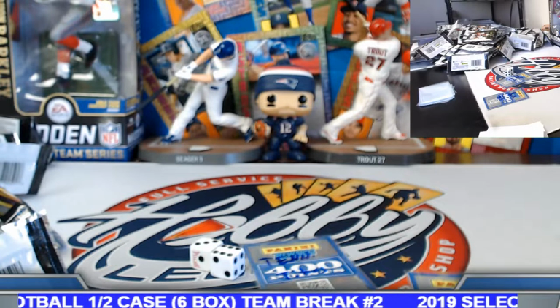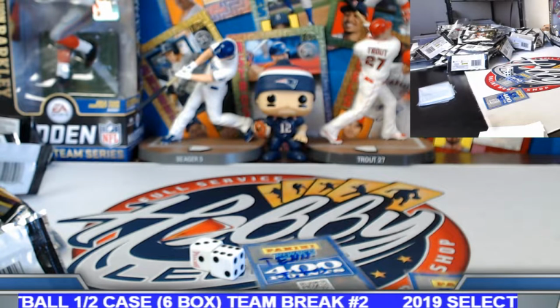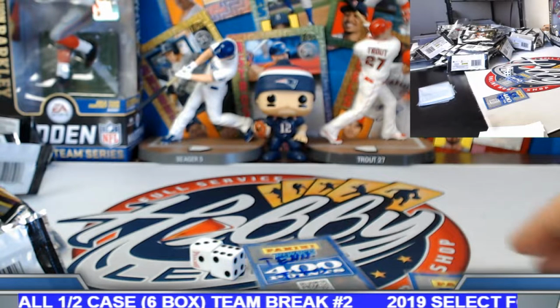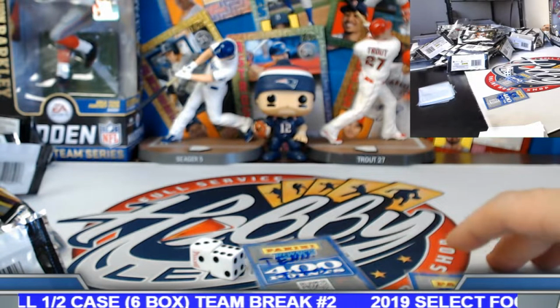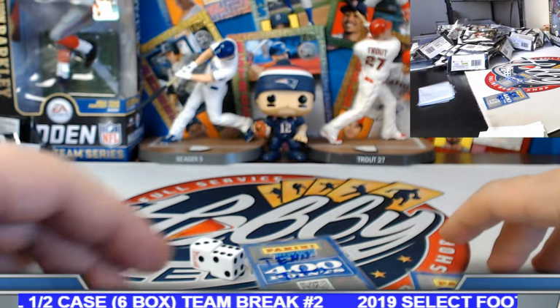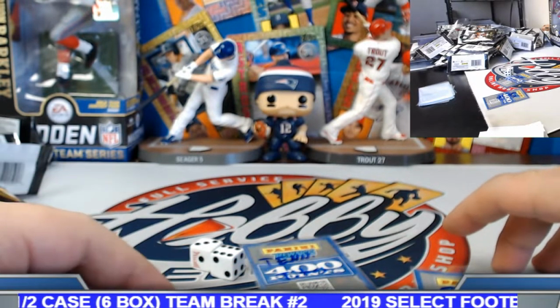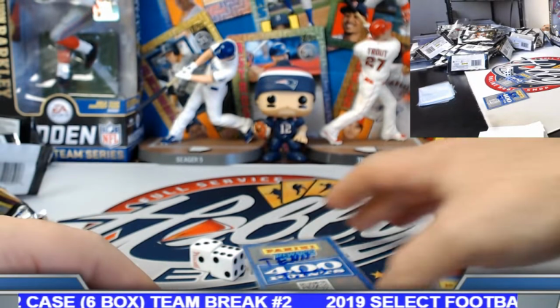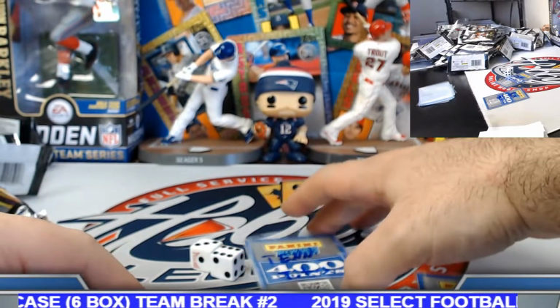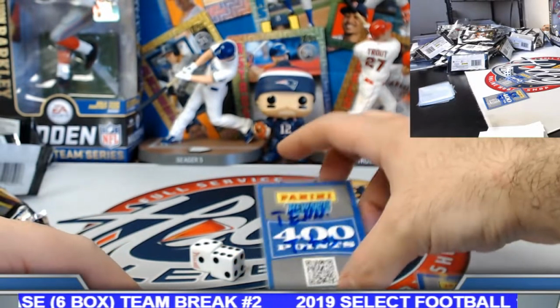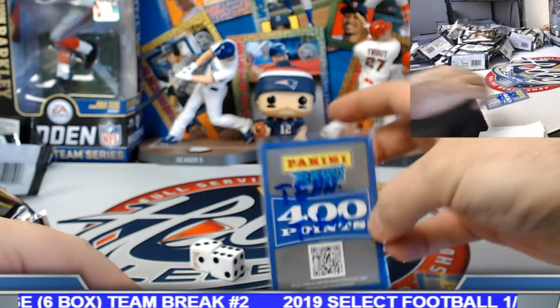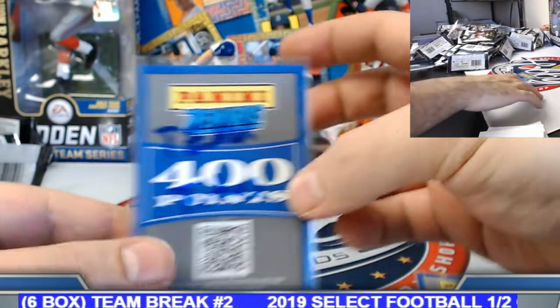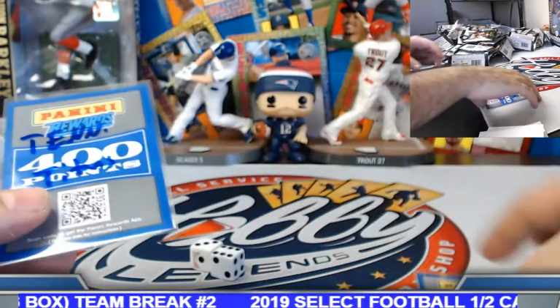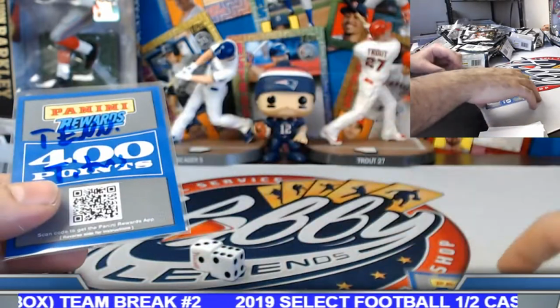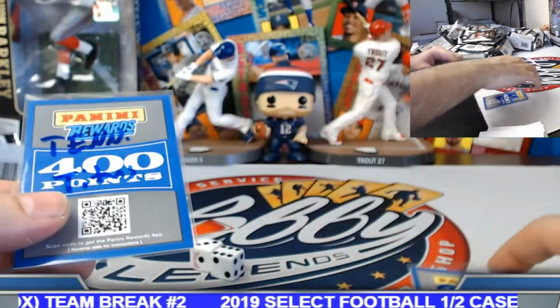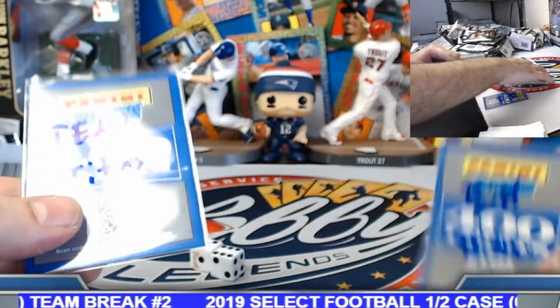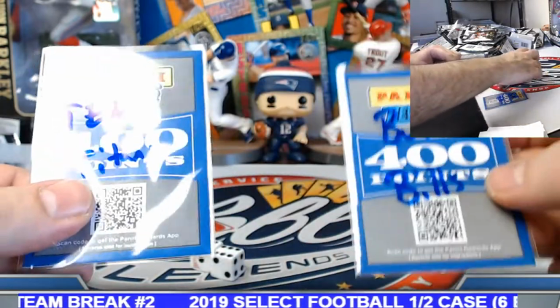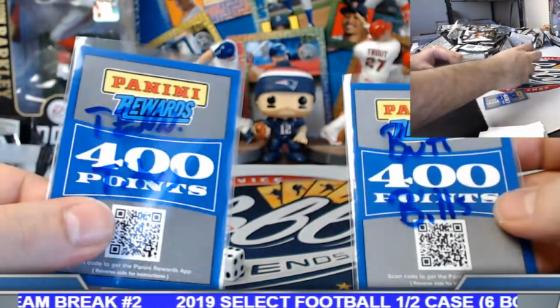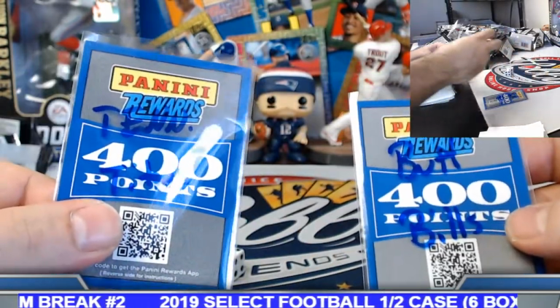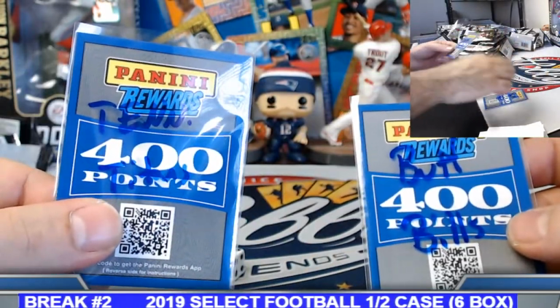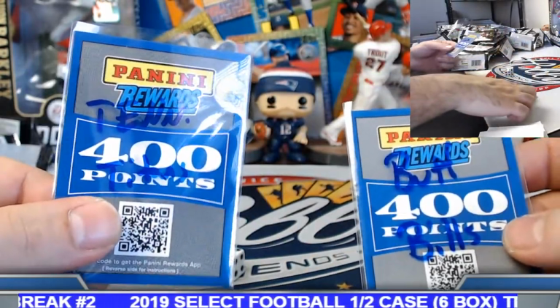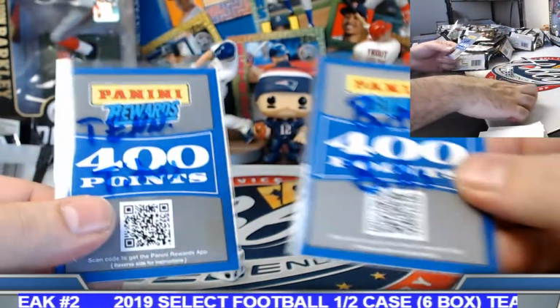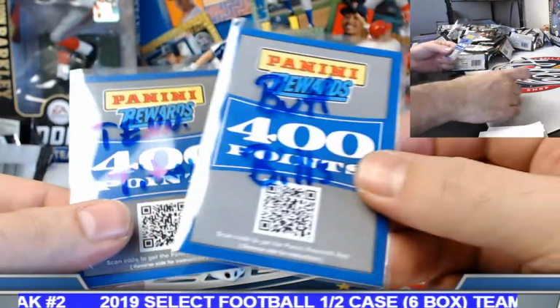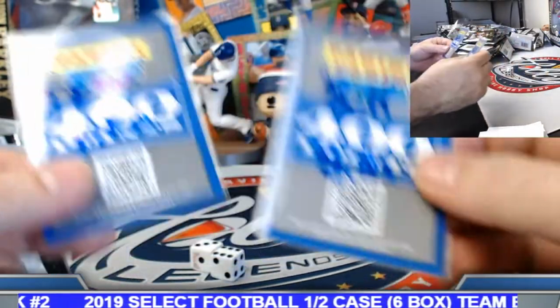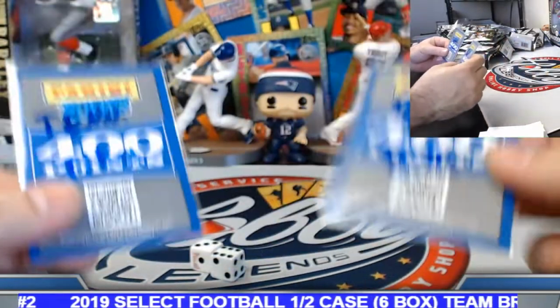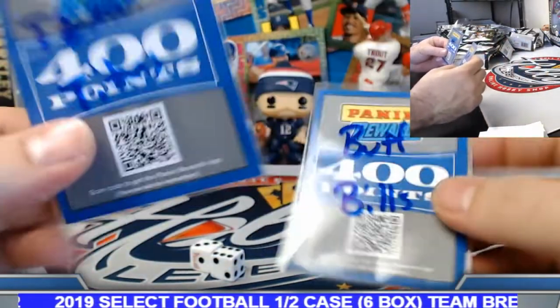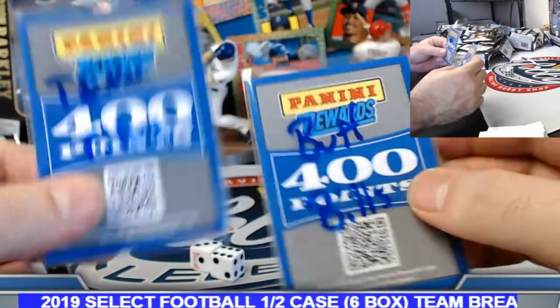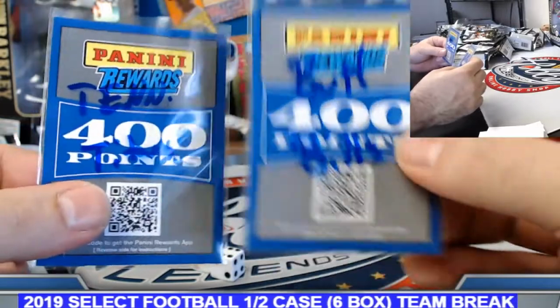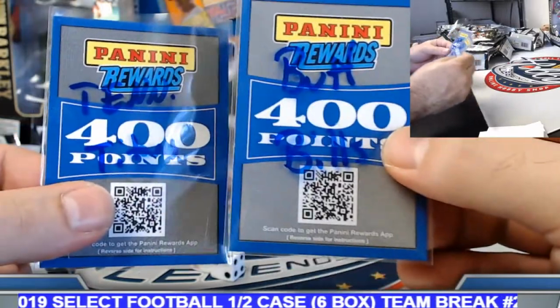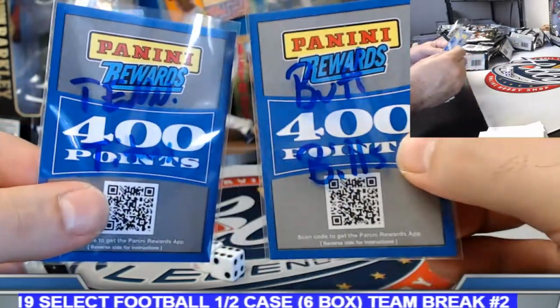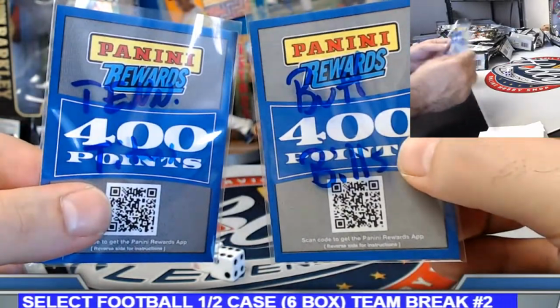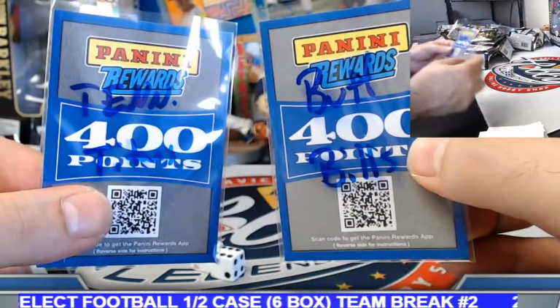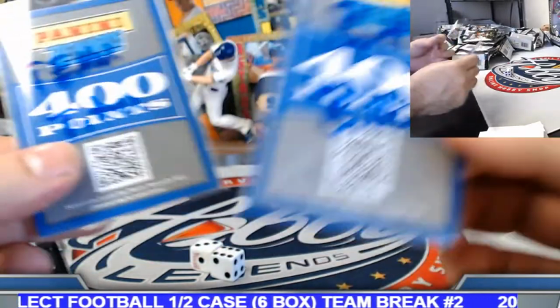That's going to wrap it up on the point cards. Tennessee Titans and the Buffalo Bills — each with a 400-point card coming your way on those. I wrote them on the sleeves.